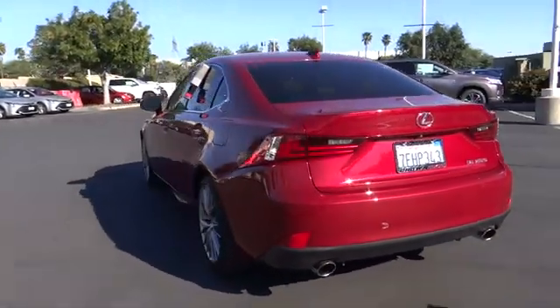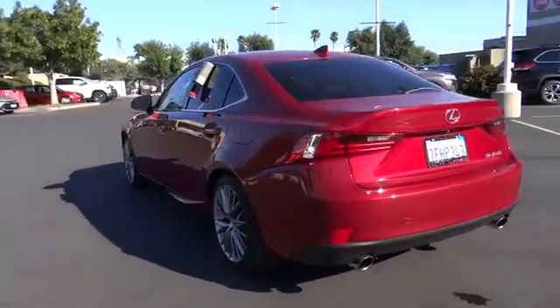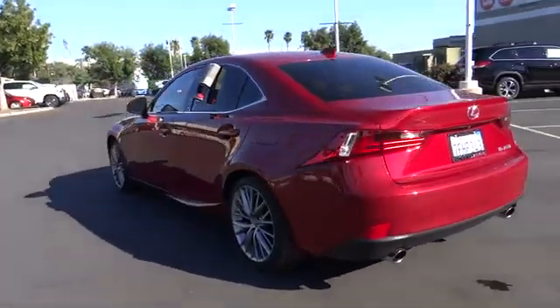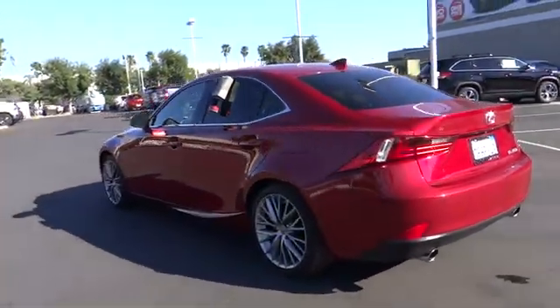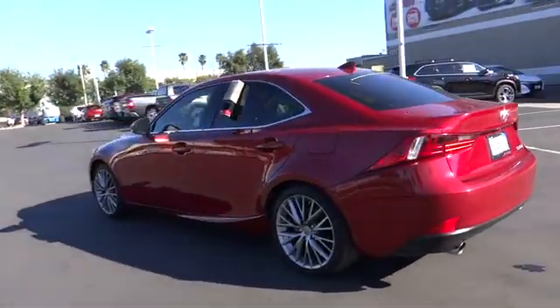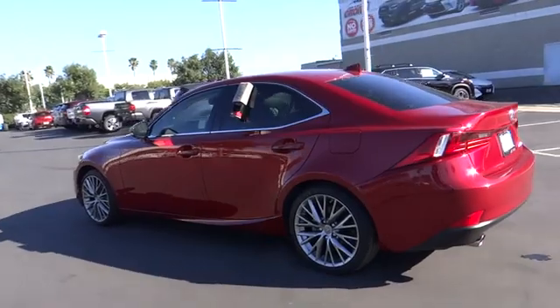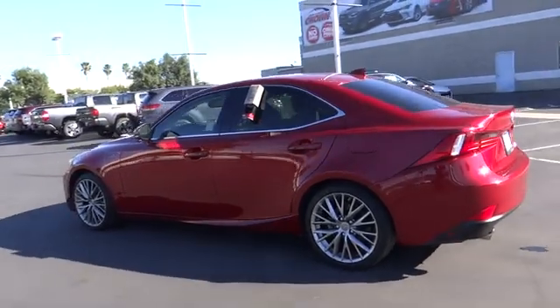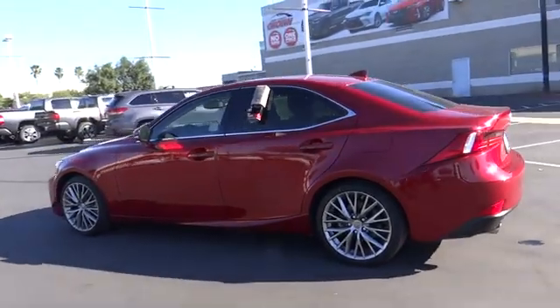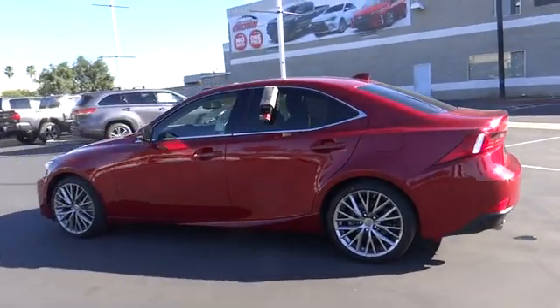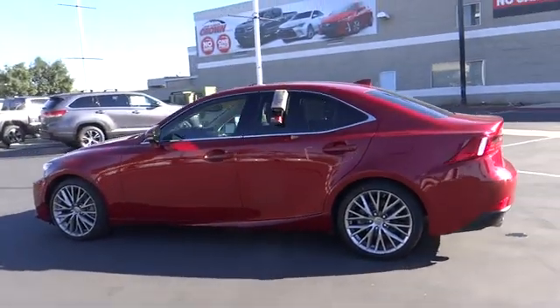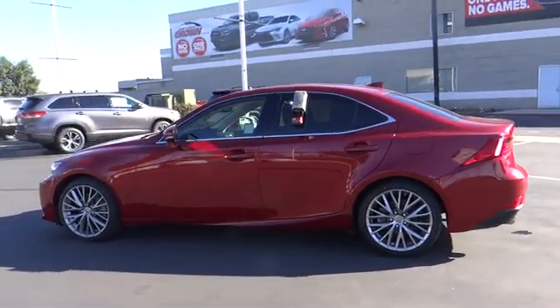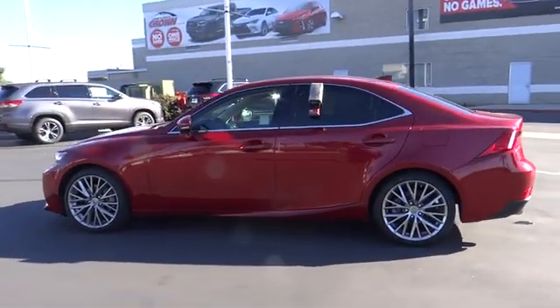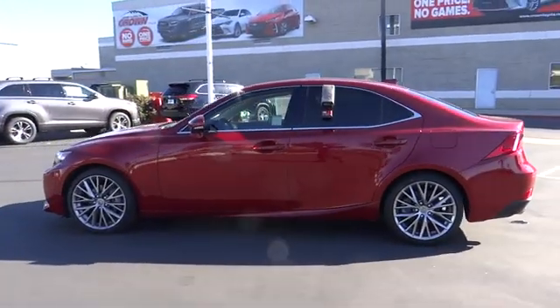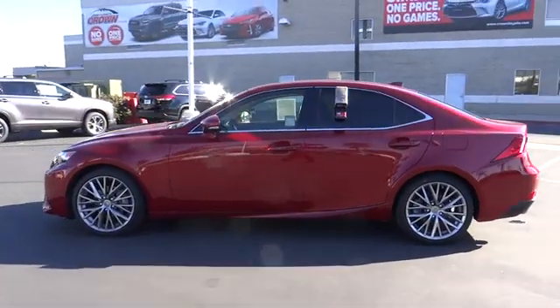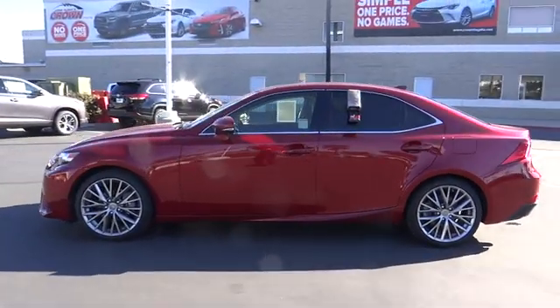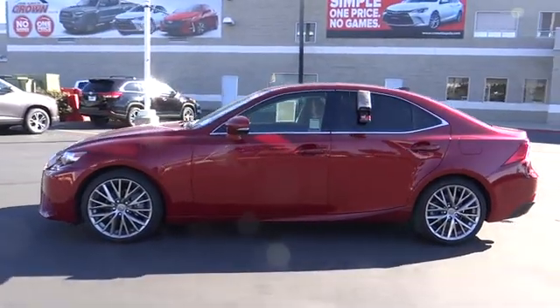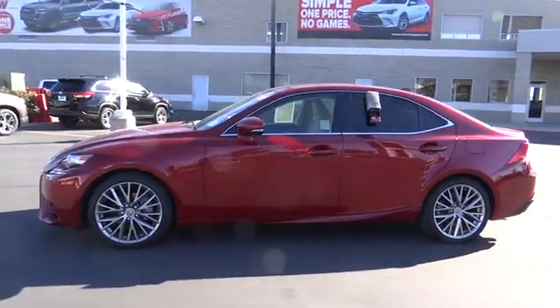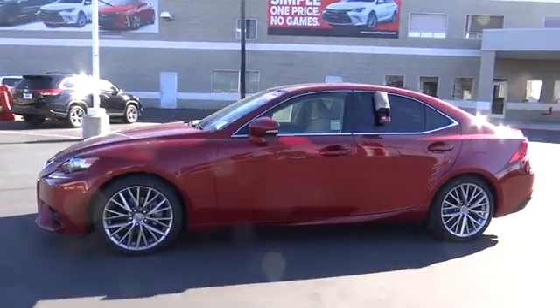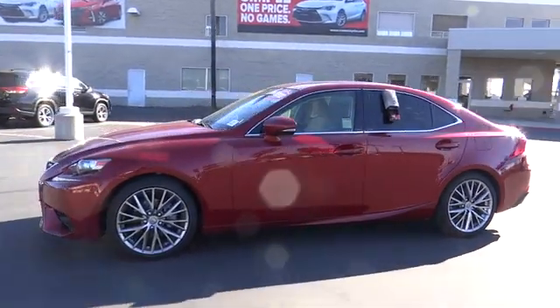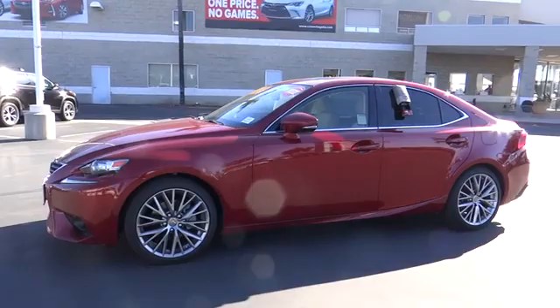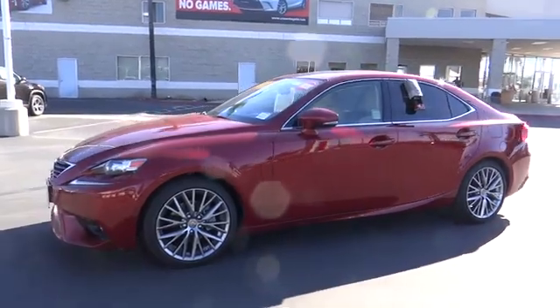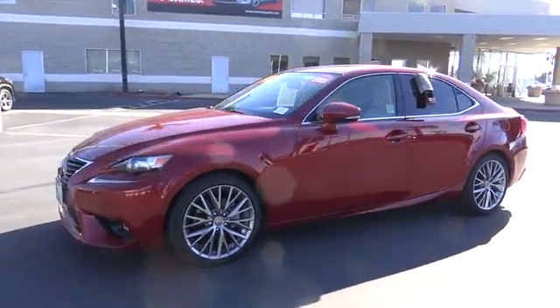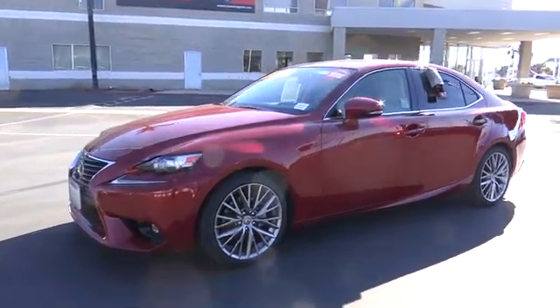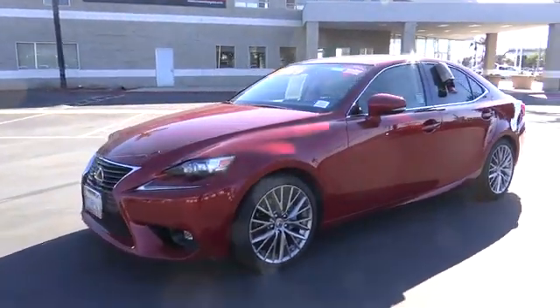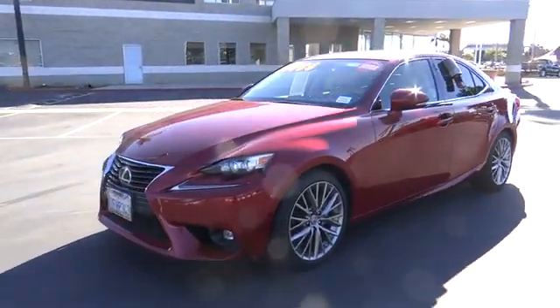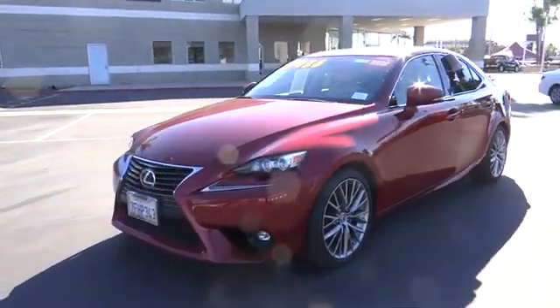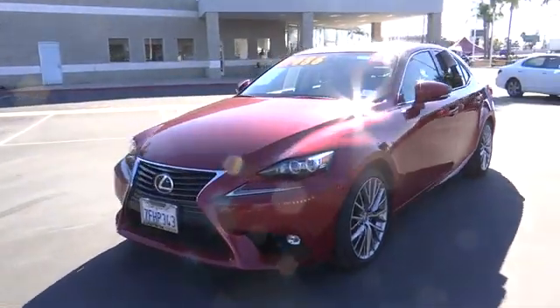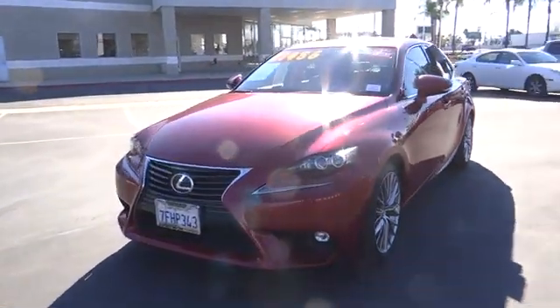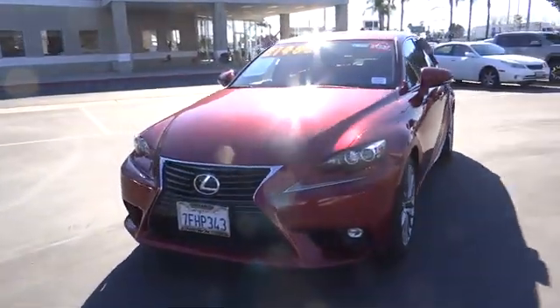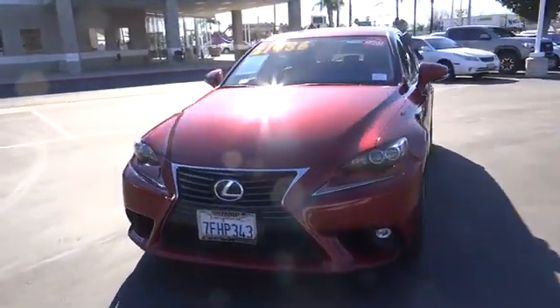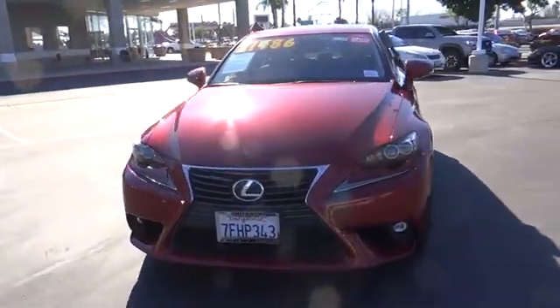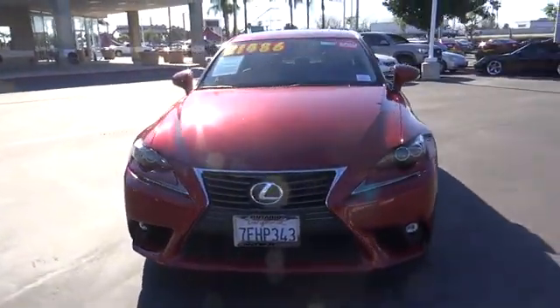Traction control, power passenger seats, dual airbags, power steering, four-wheel disc brakes, eight speakers, compass, security system, power windows, electronic stability control.